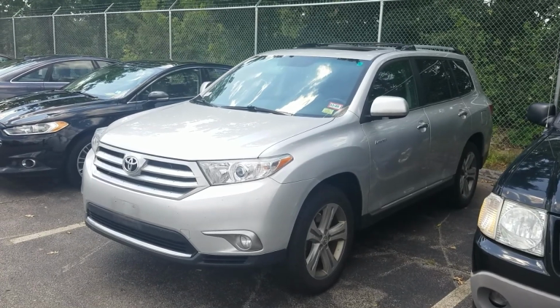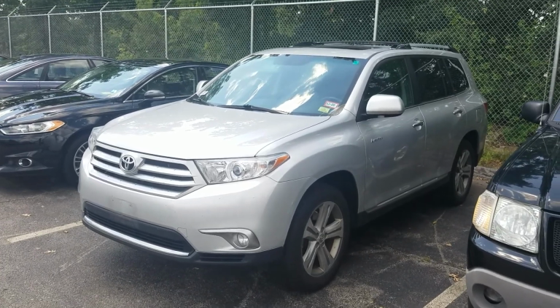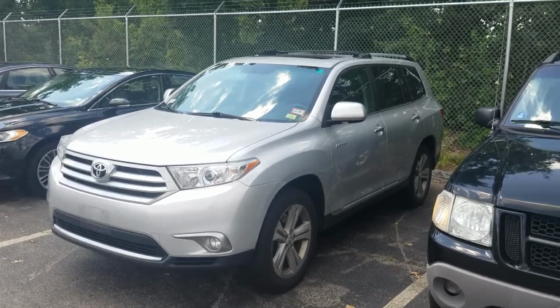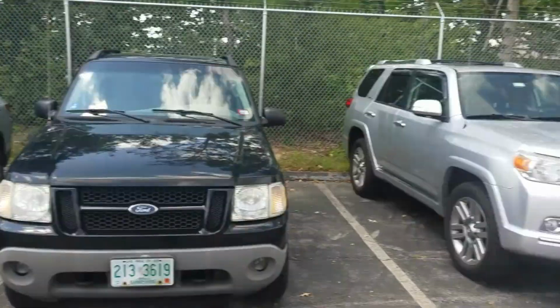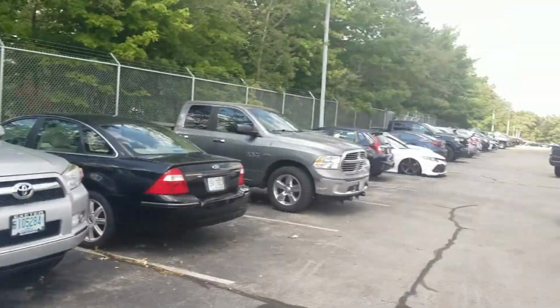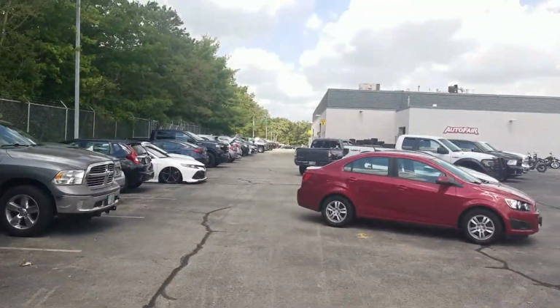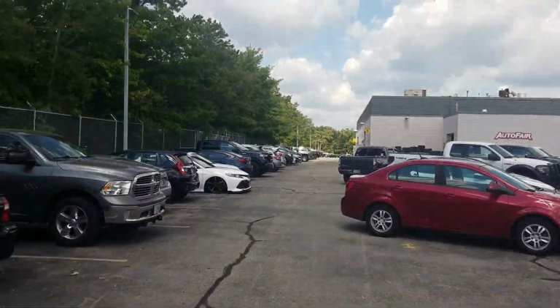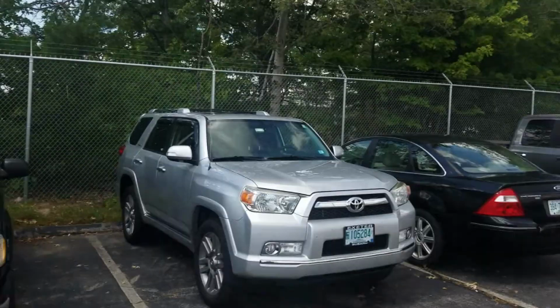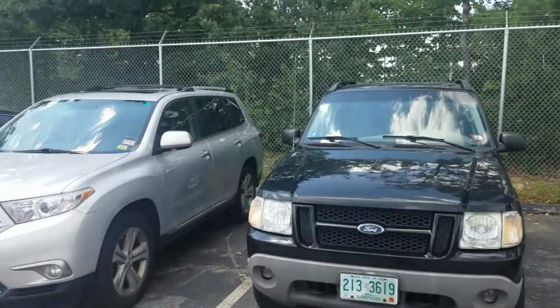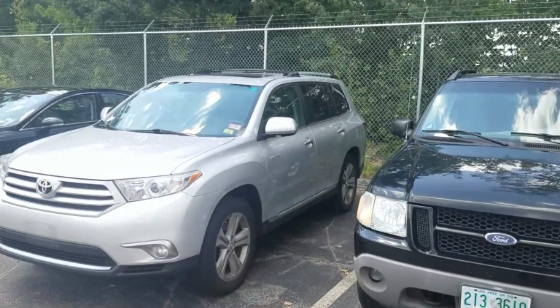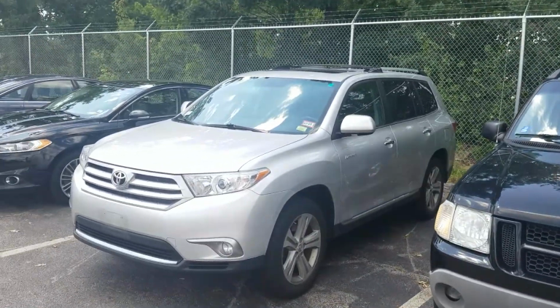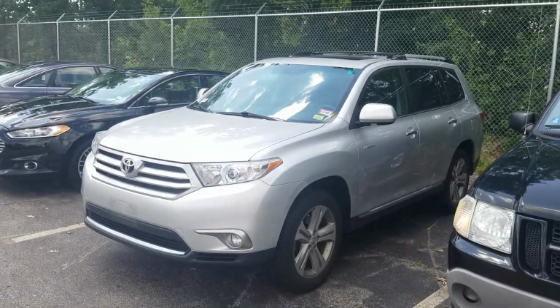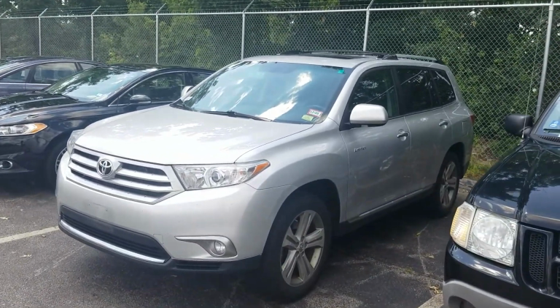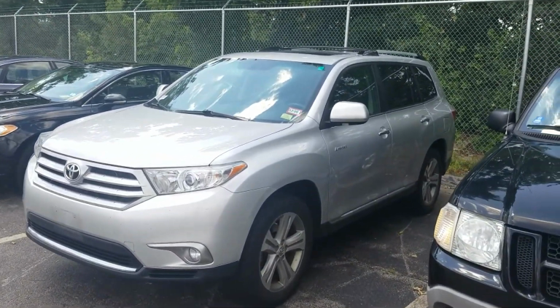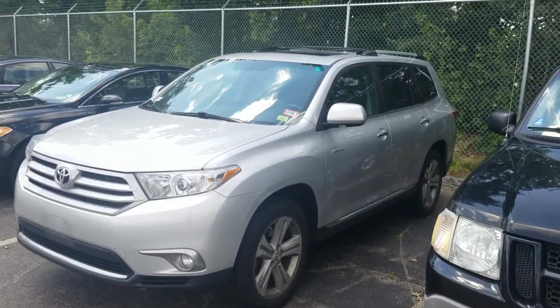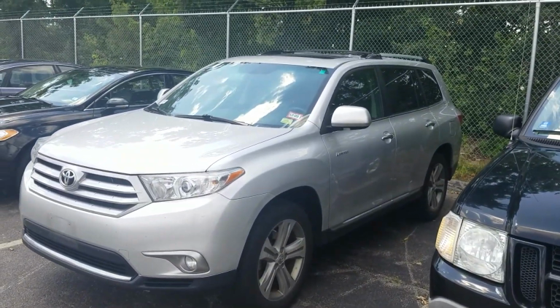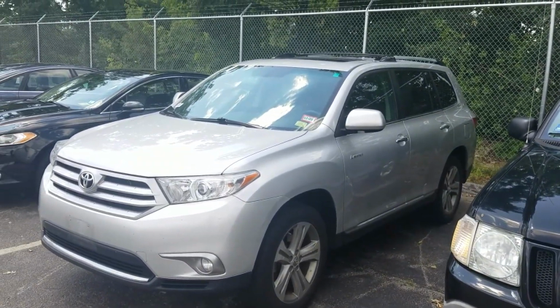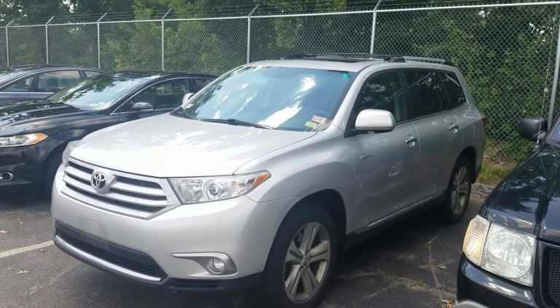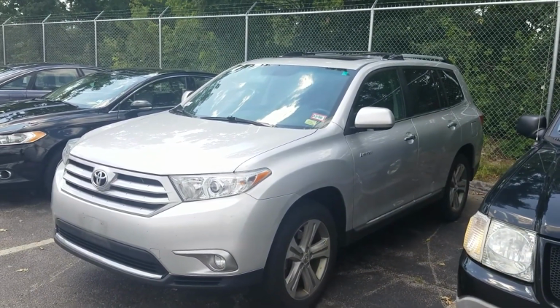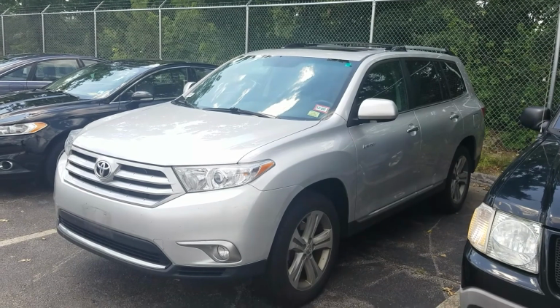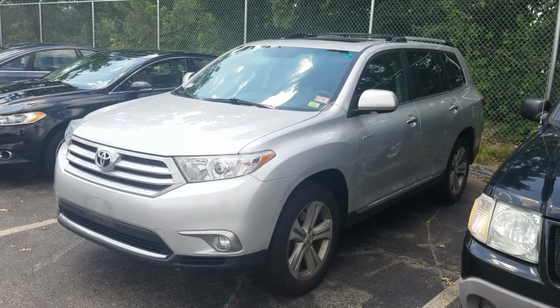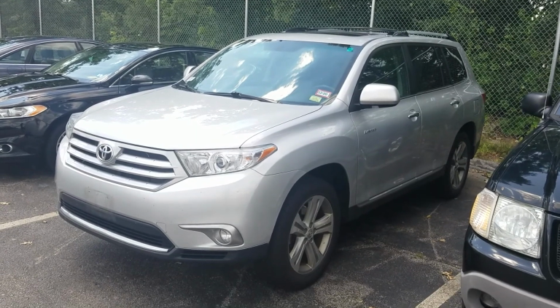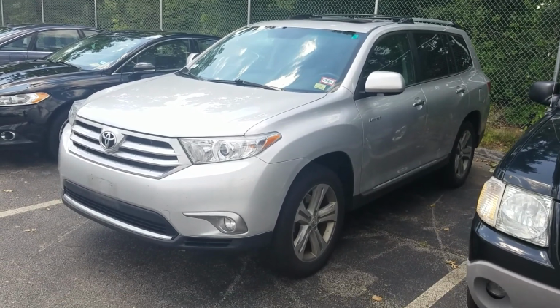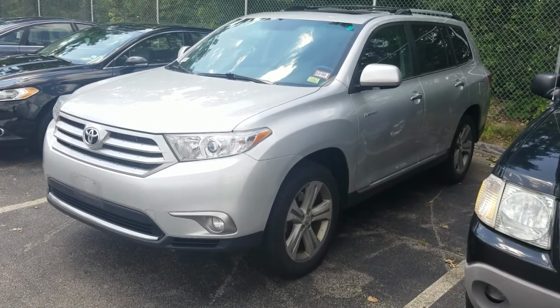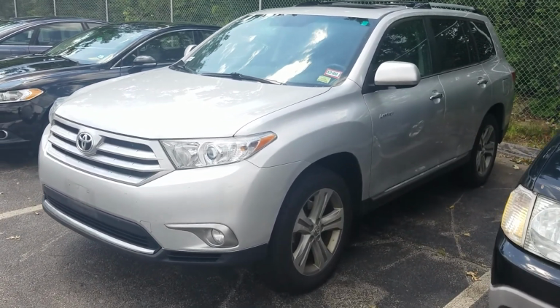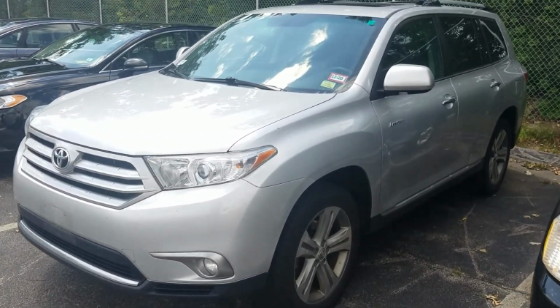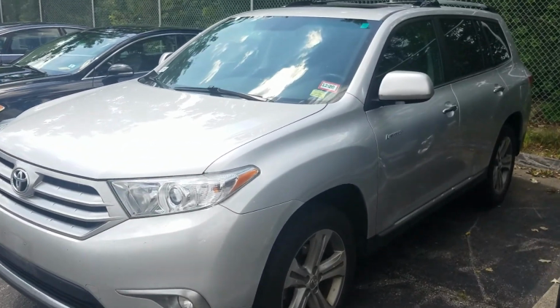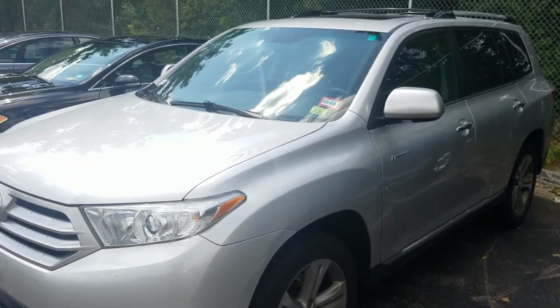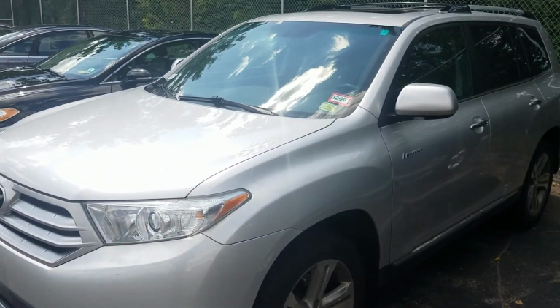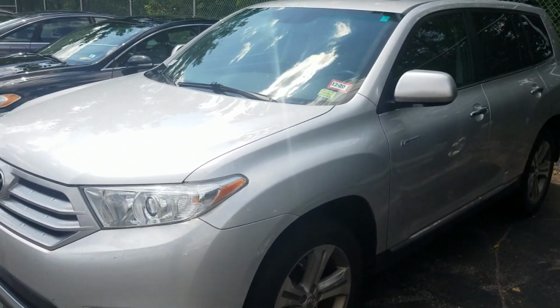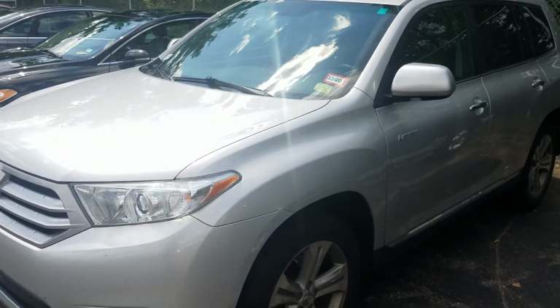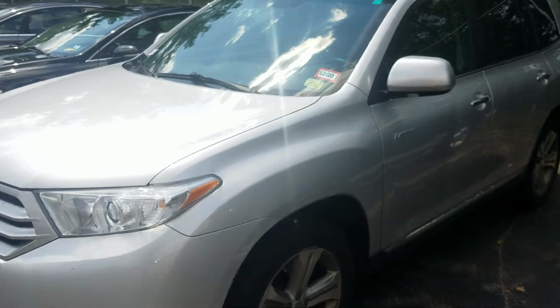We just took this in — it's actually in our back lot. It hasn't been through our certification process nor has it been through recon yet, so the car will look significantly prettier once it's all finished. But I know you have questions on this car, so I wanted to get started right away.